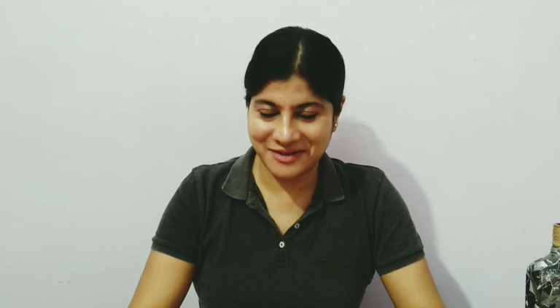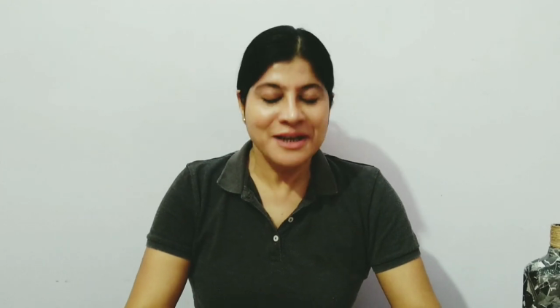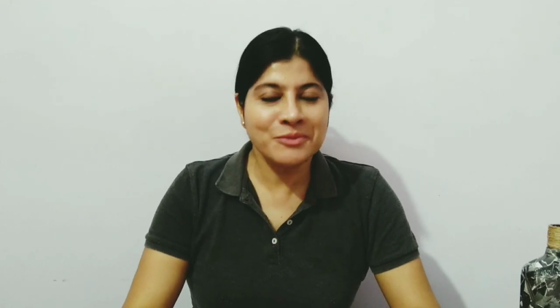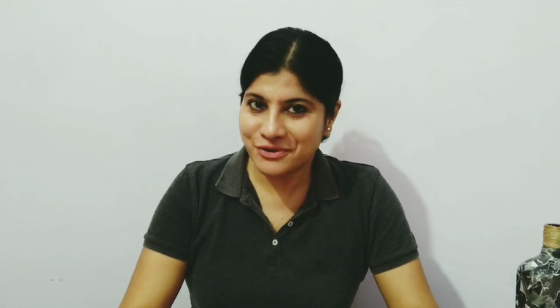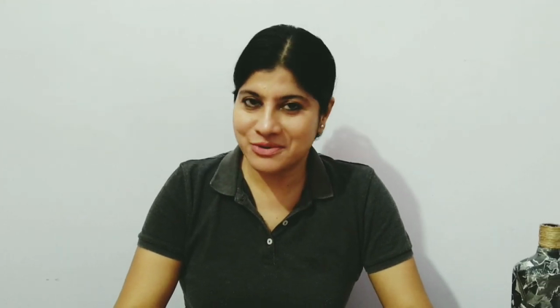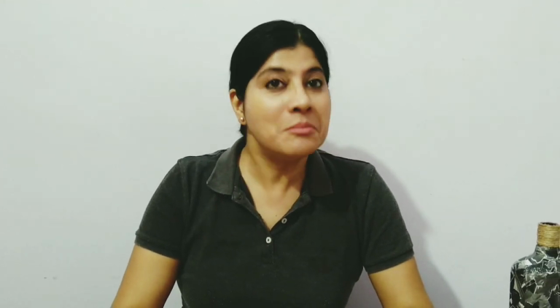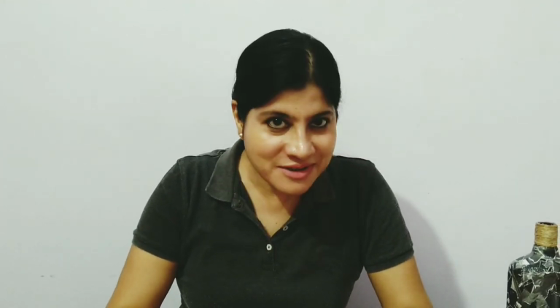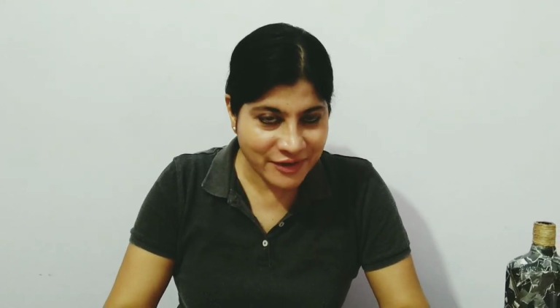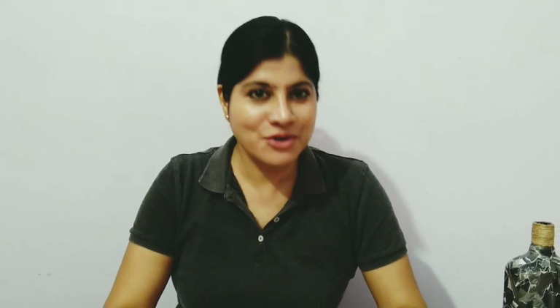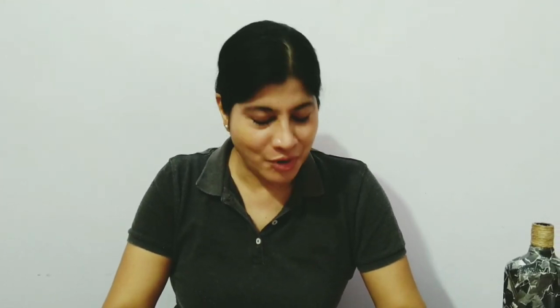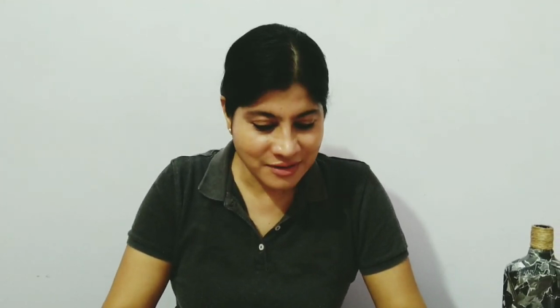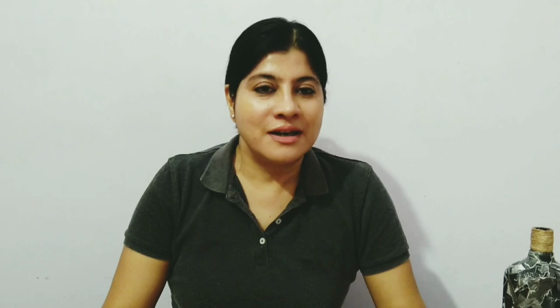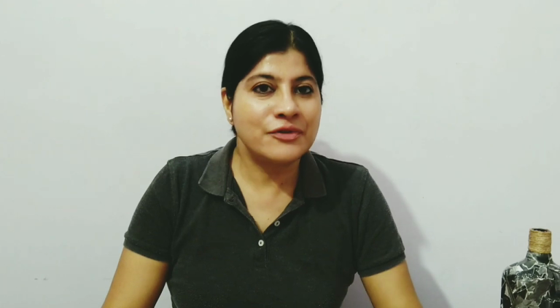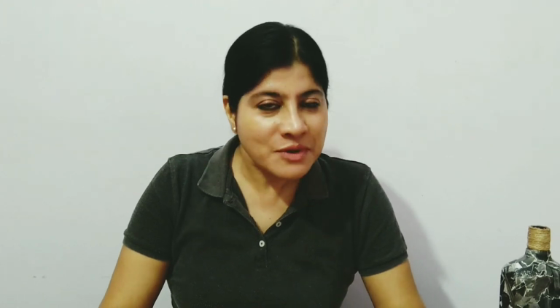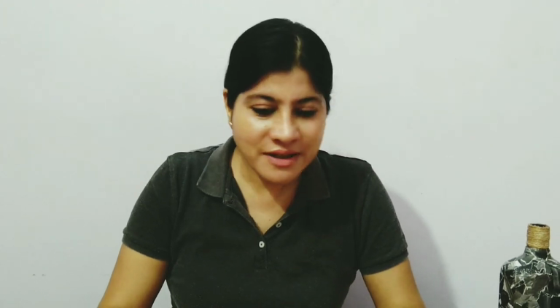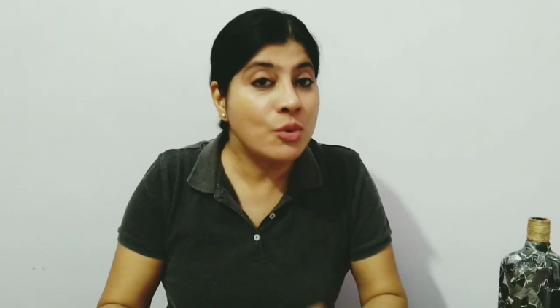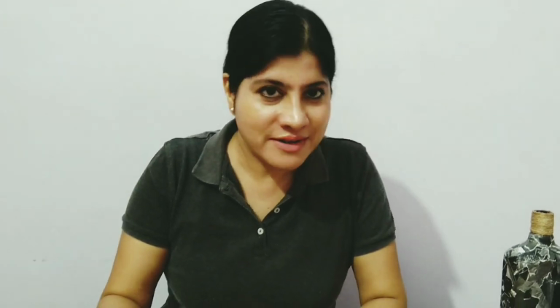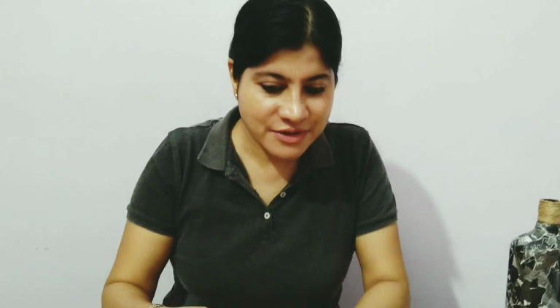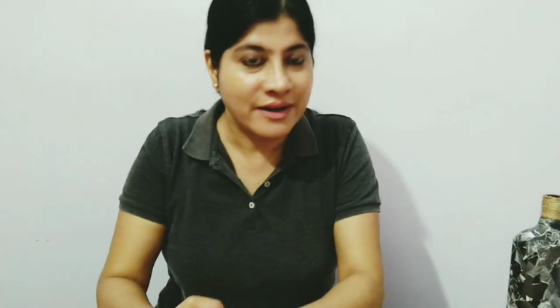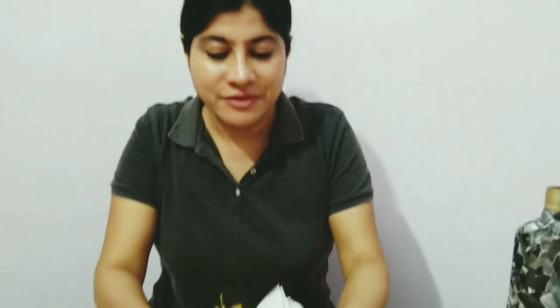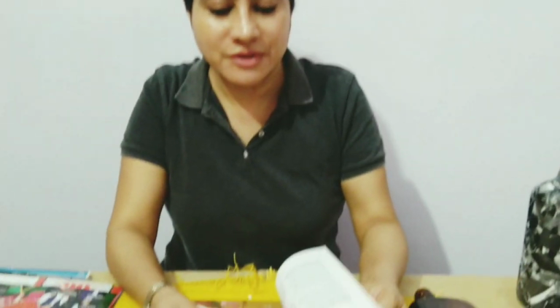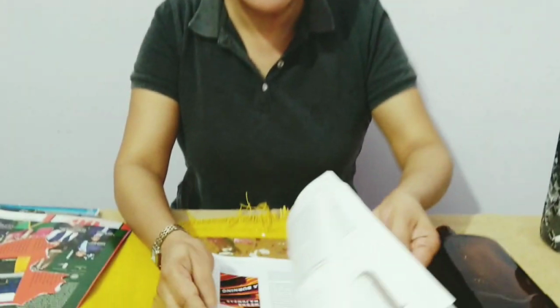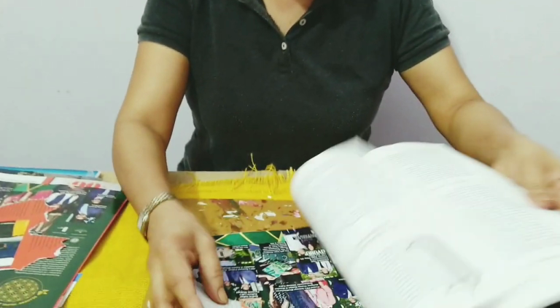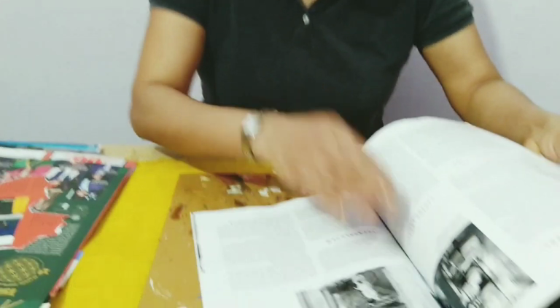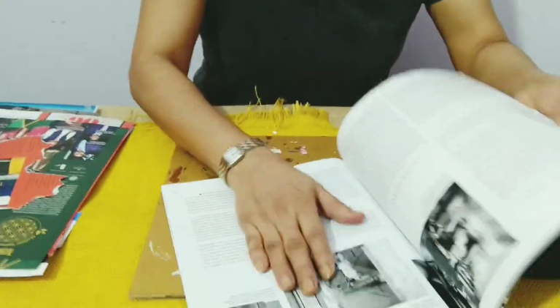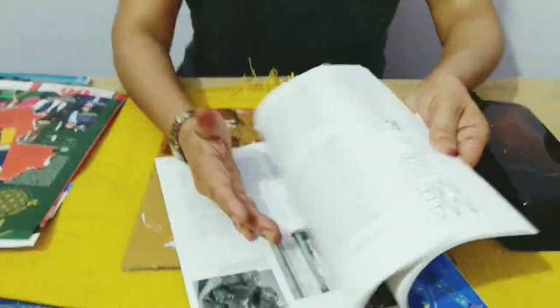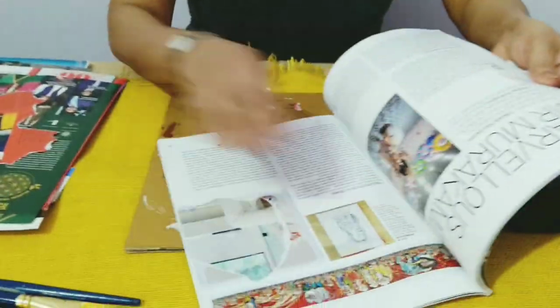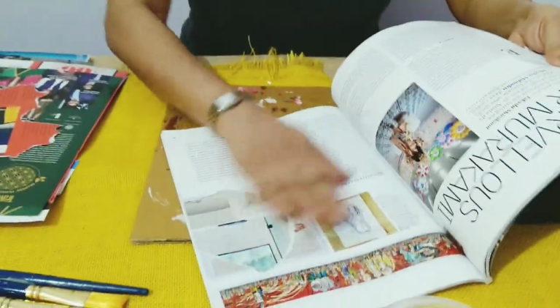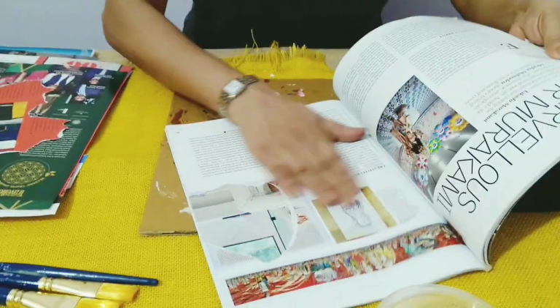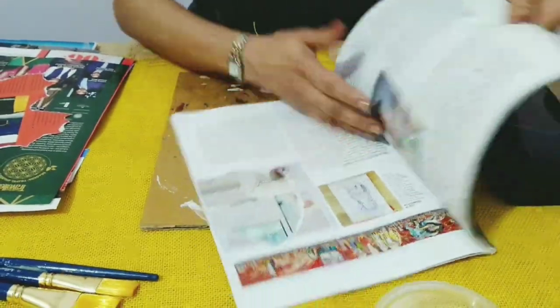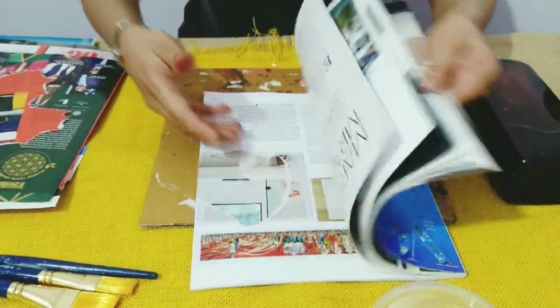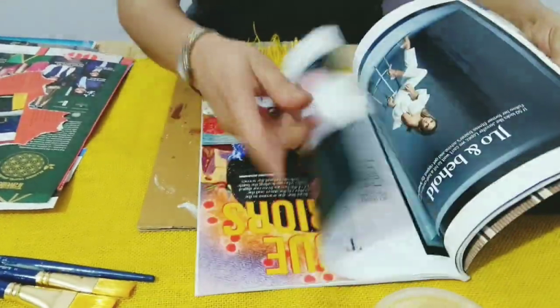Today I'm going to show you how to get a marbled effect on a bottle. For that we'll be needing any old magazine that you have, because we need the glossy paper which the magazine has.